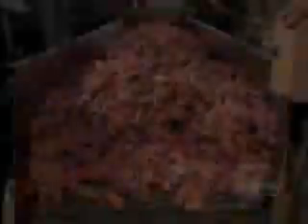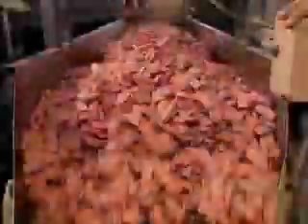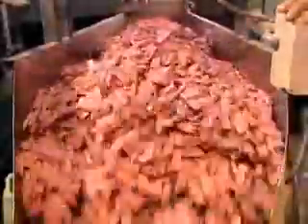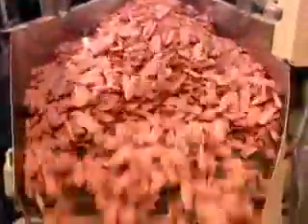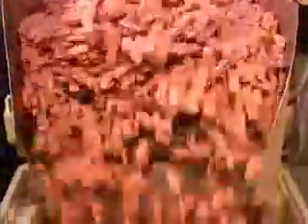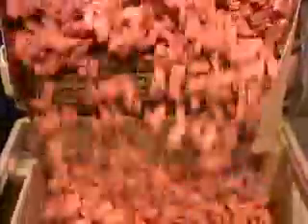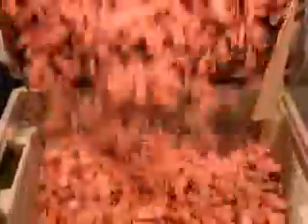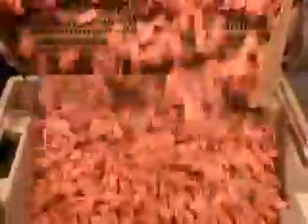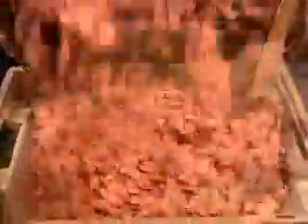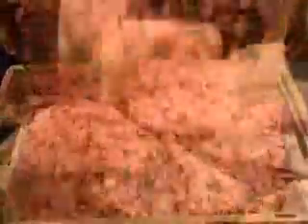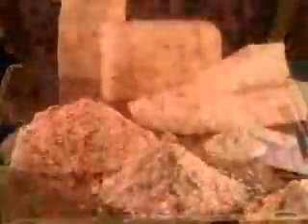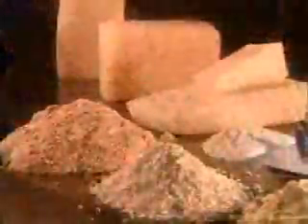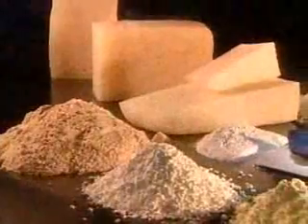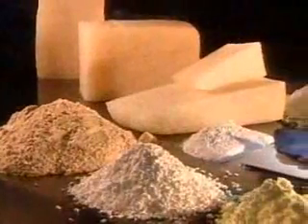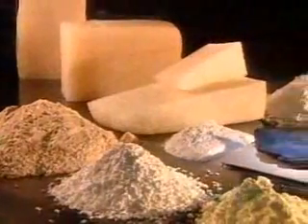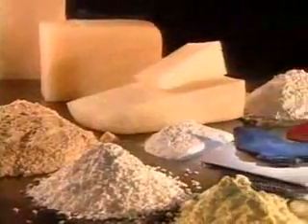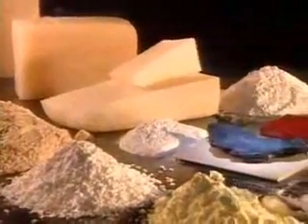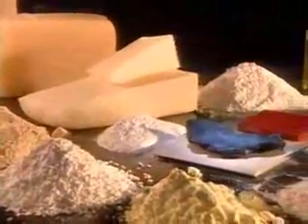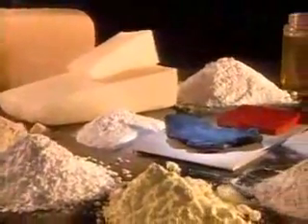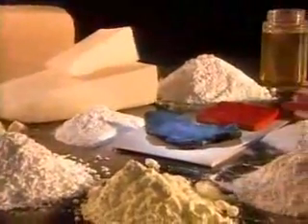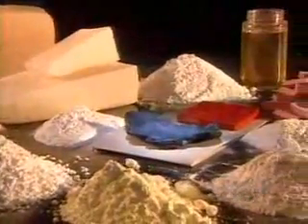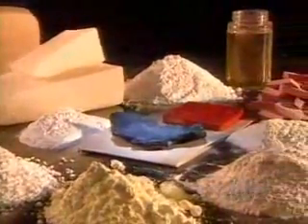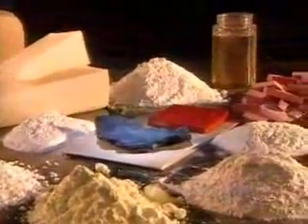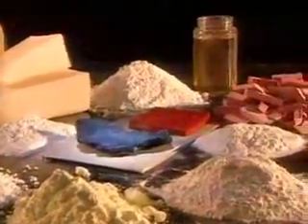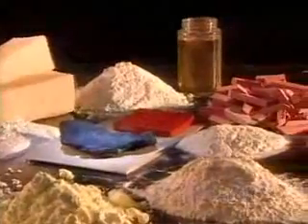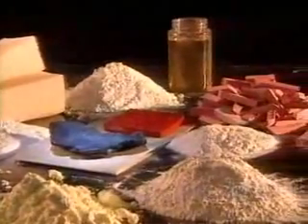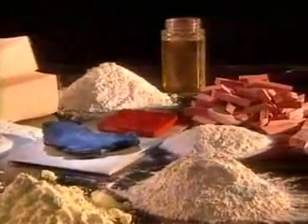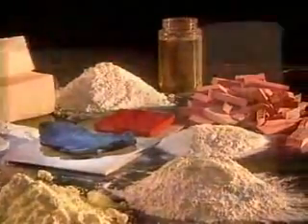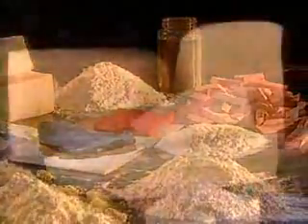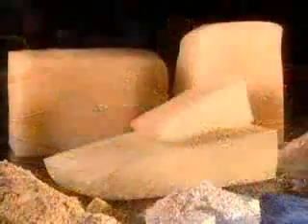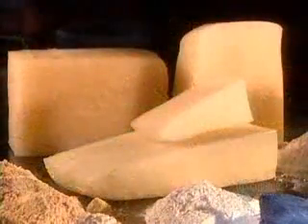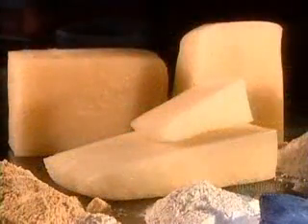A lot of ingredients go into making a simple pink eraser: carefully measured fillers, accelerators, curing agents, oils, coloring, and the main ingredient — synthetic rubber.